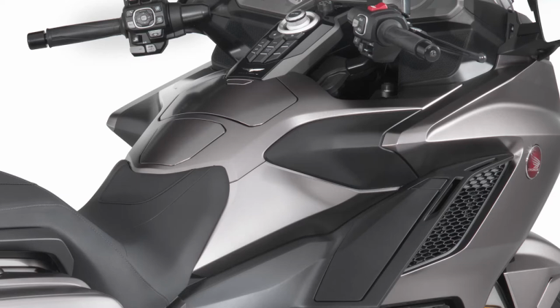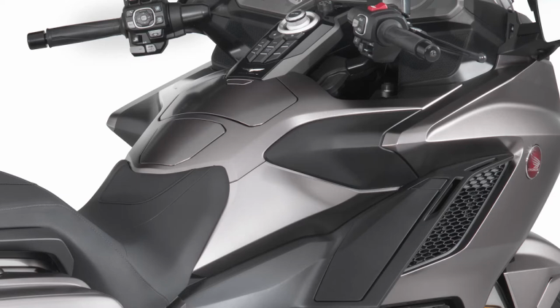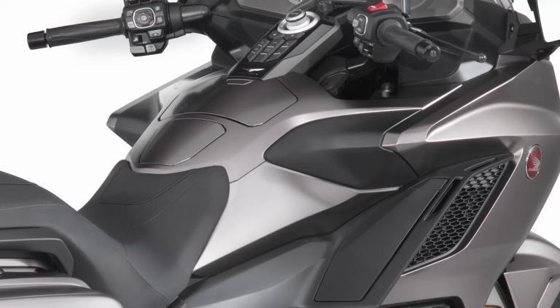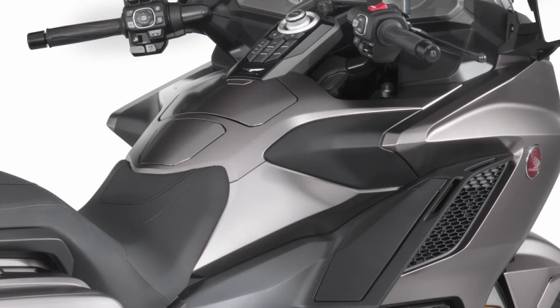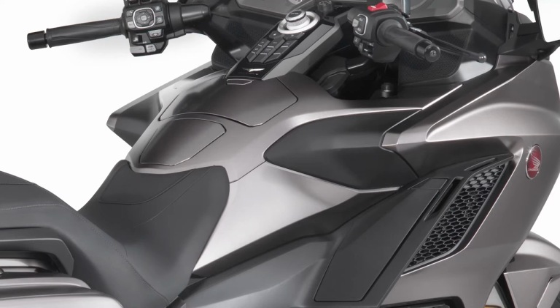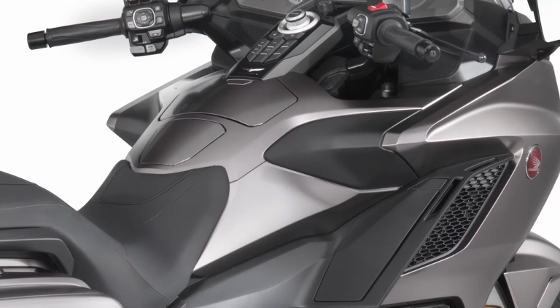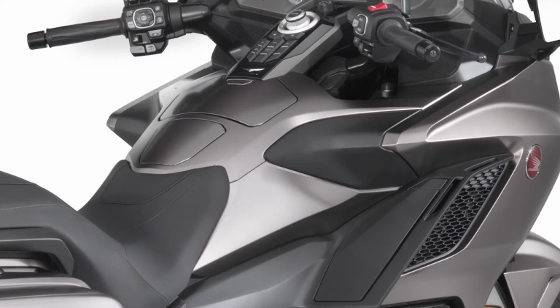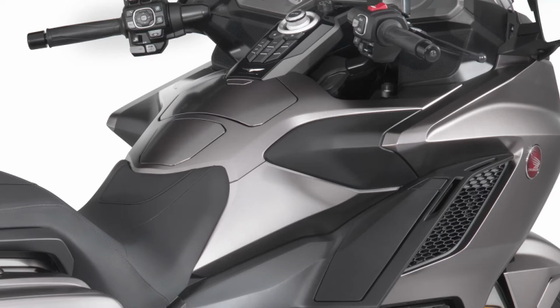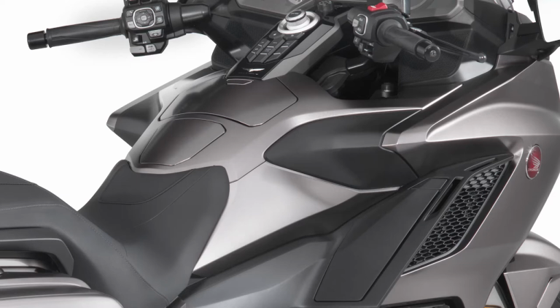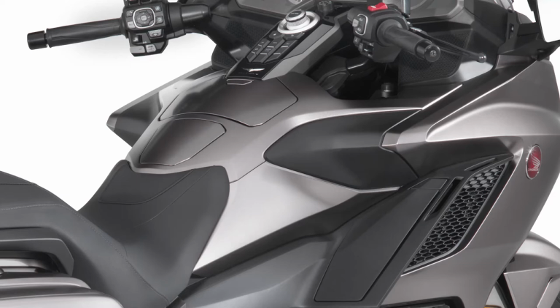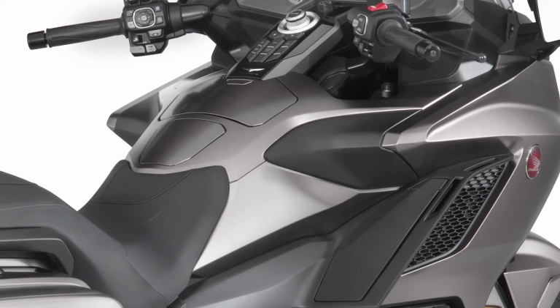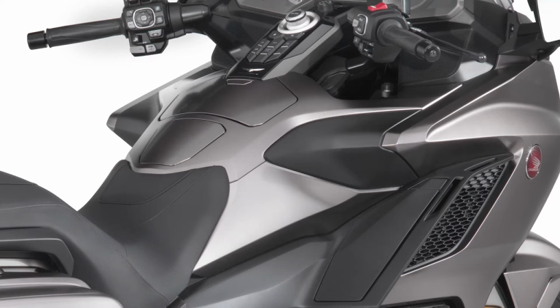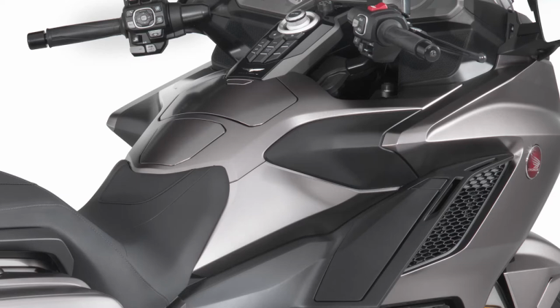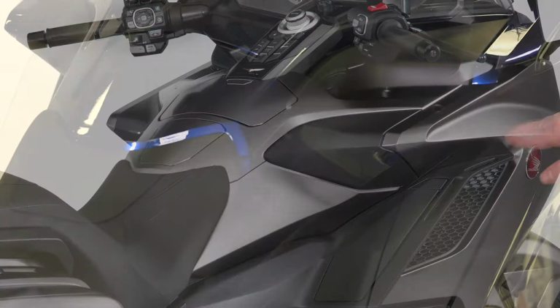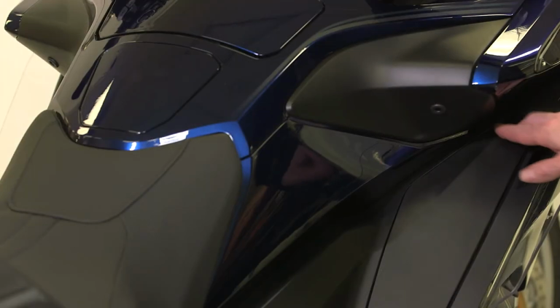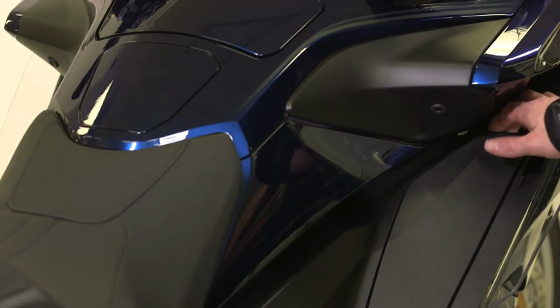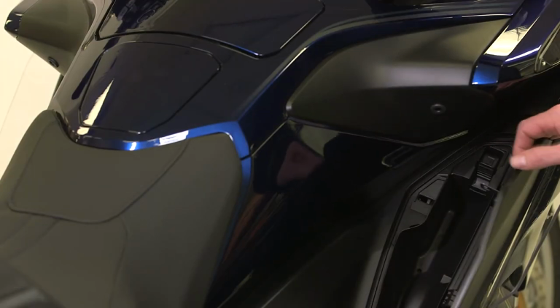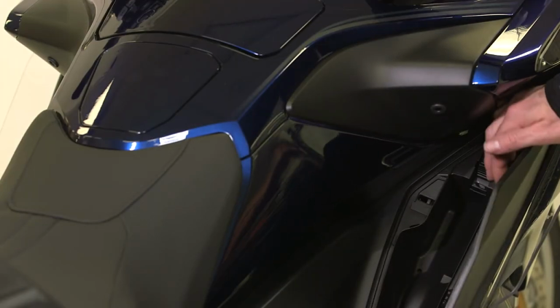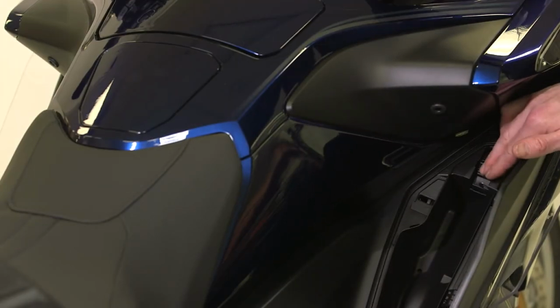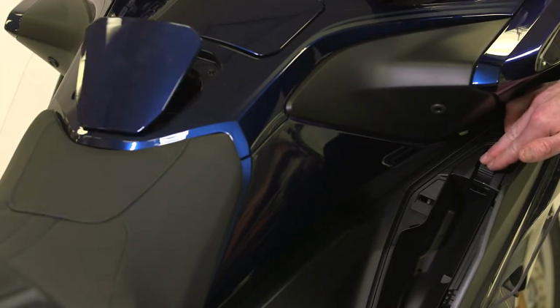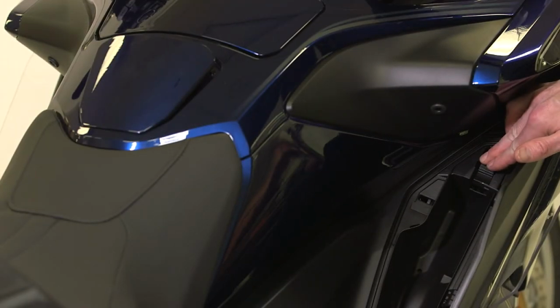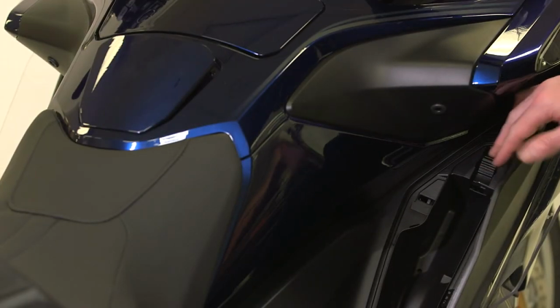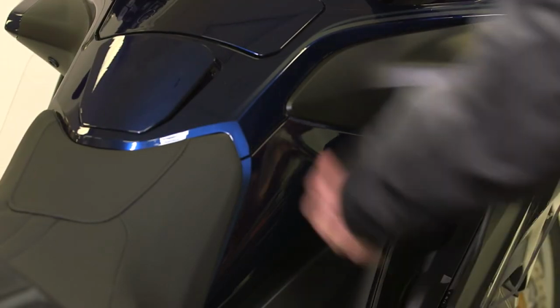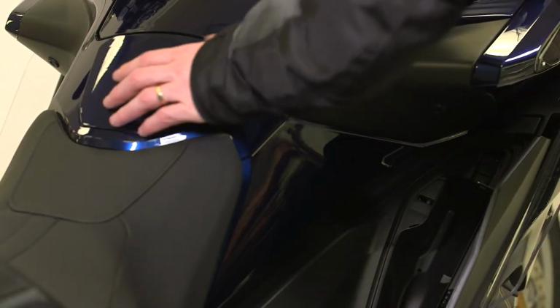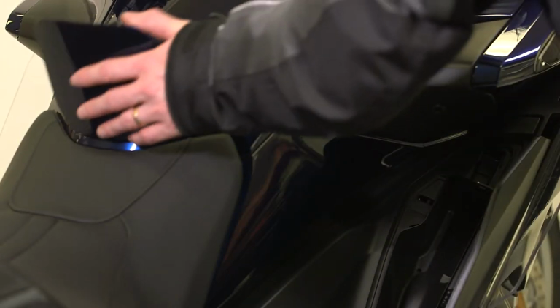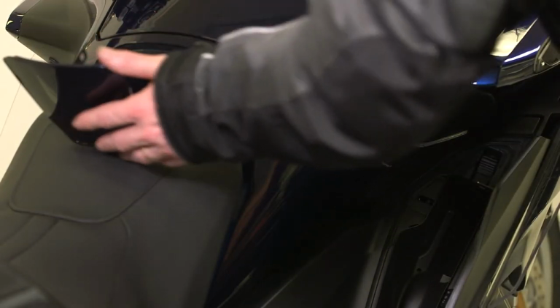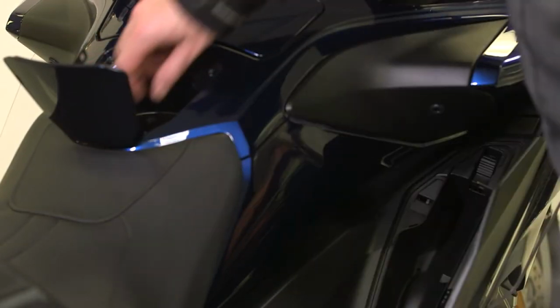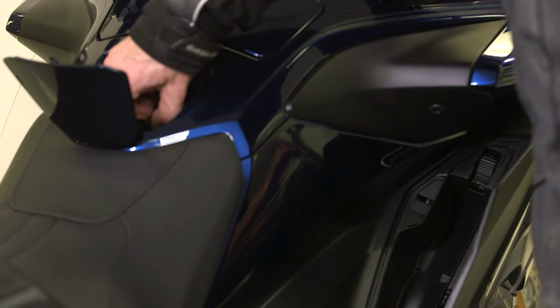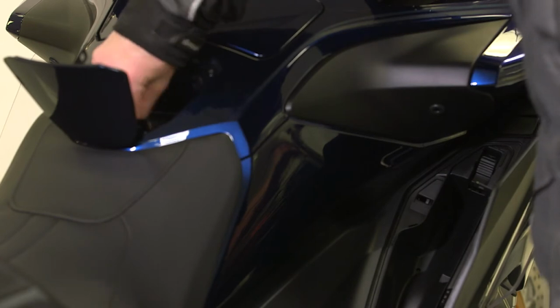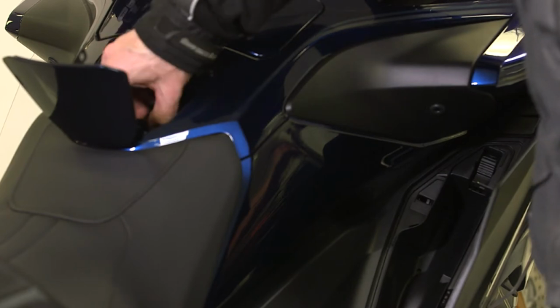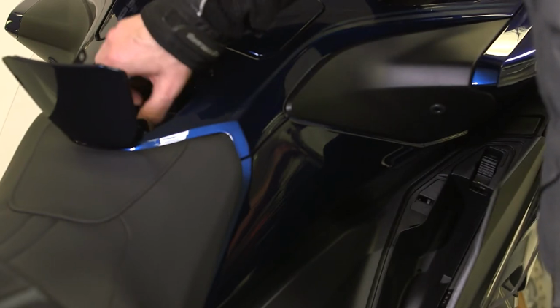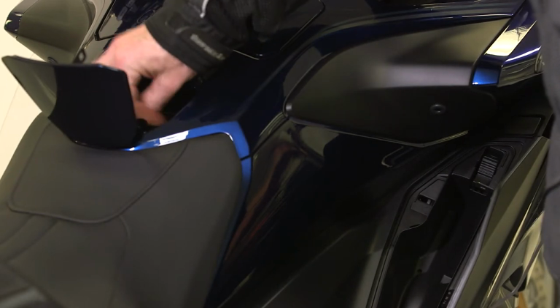Fueling up the Goldwing is as easy as ever. To open the fuel fill cap, simply open the fairing pocket. Then slide the fuel lid opener to open the fuel lid.